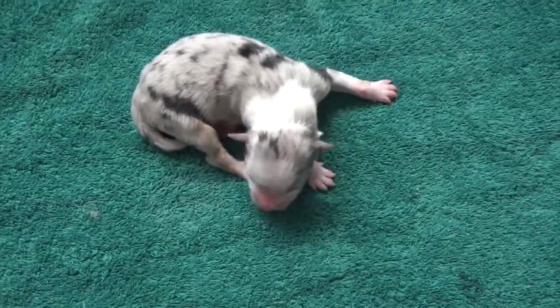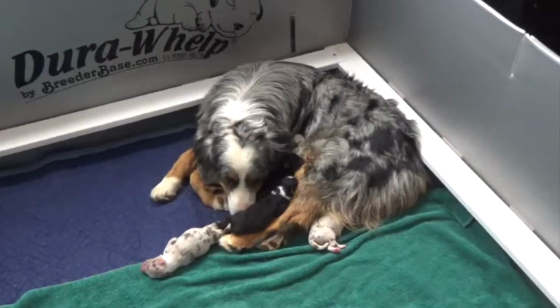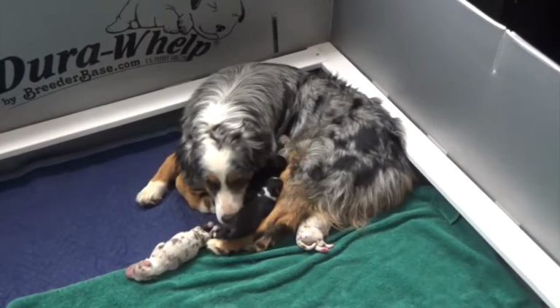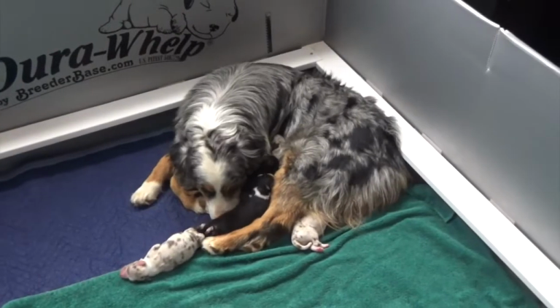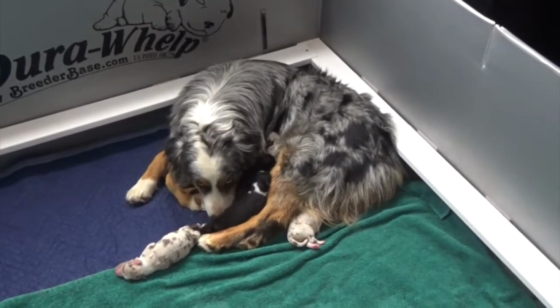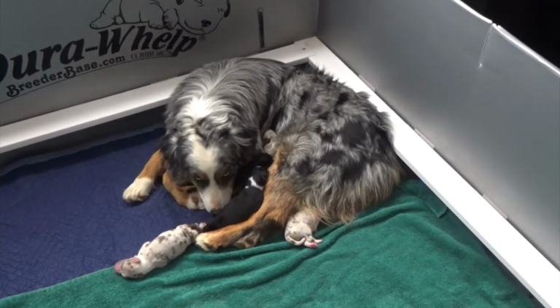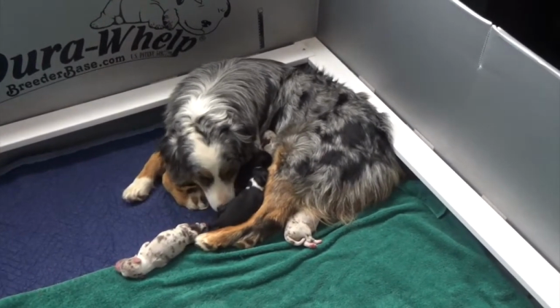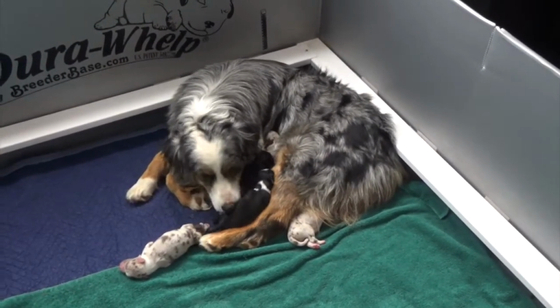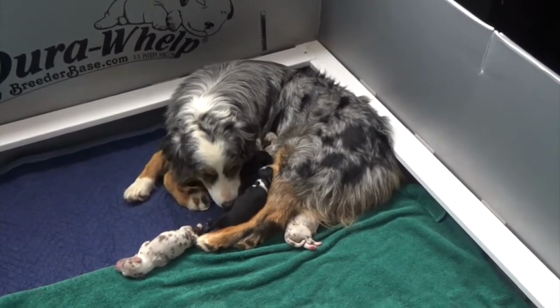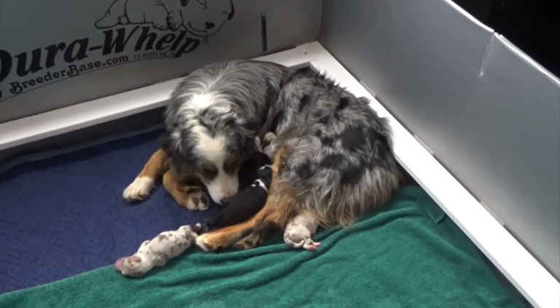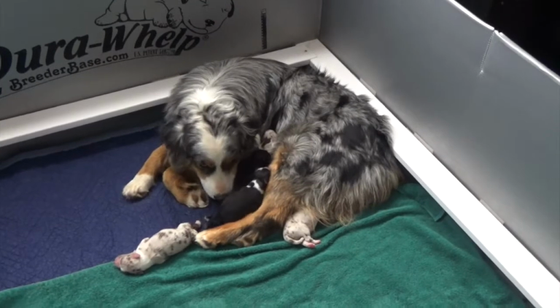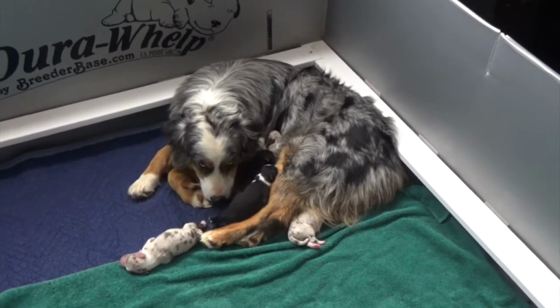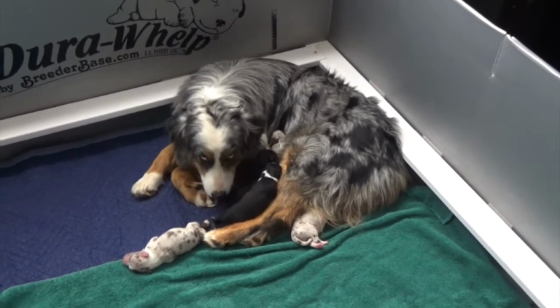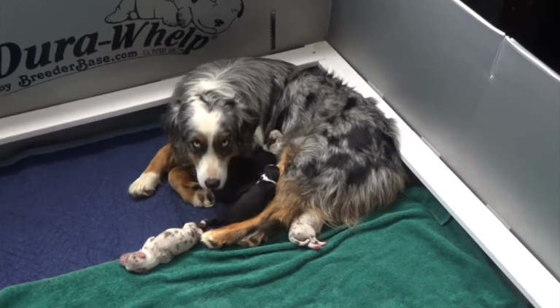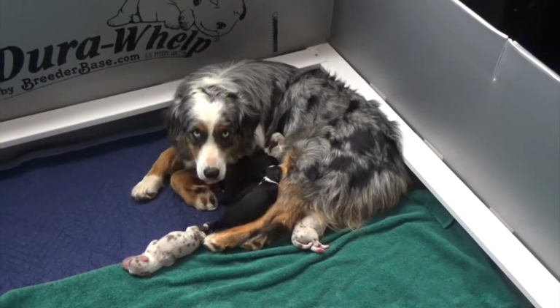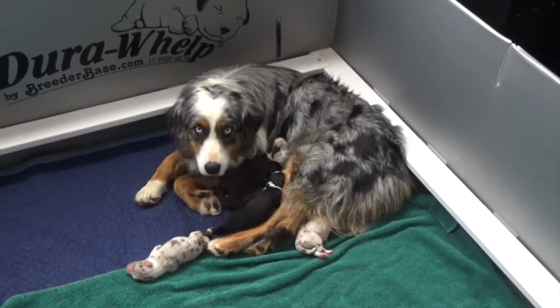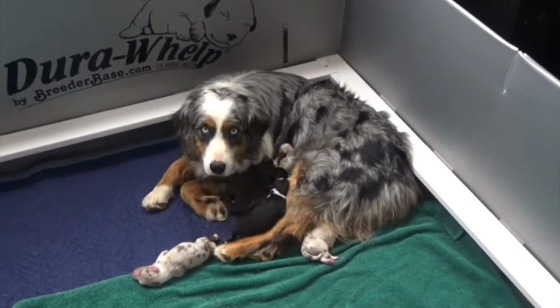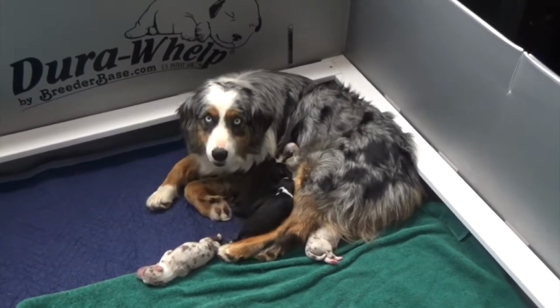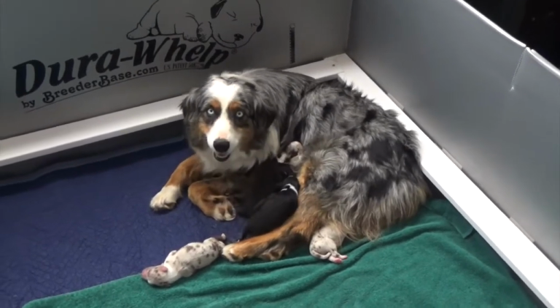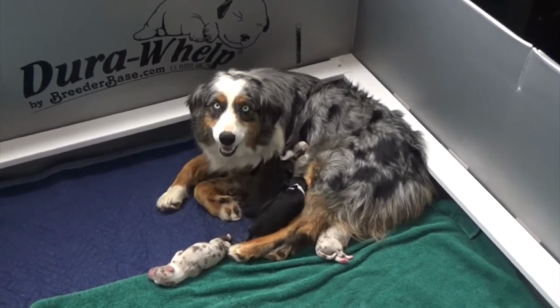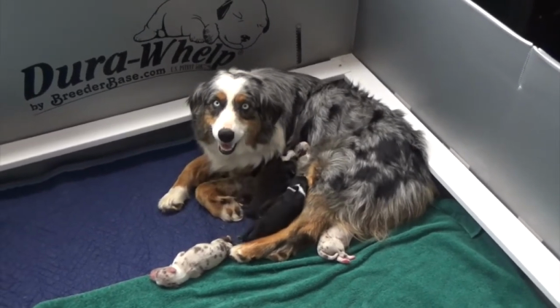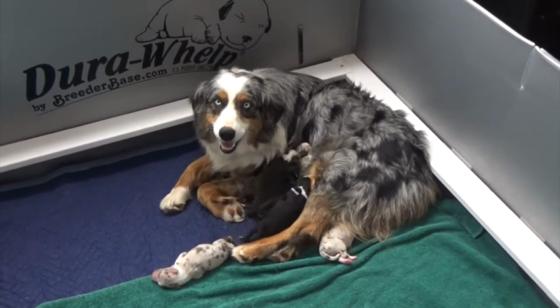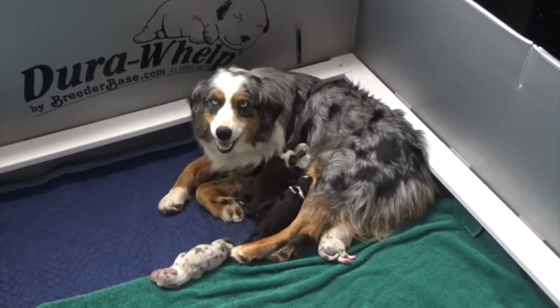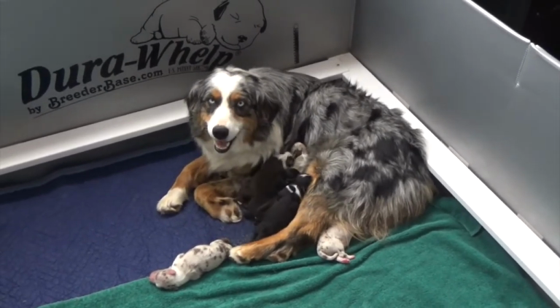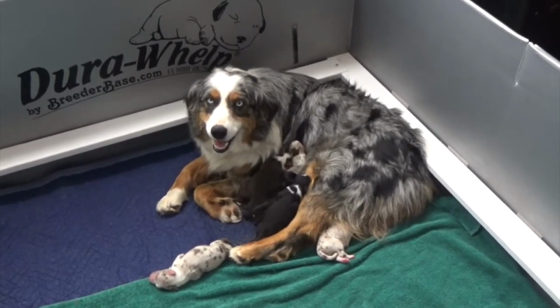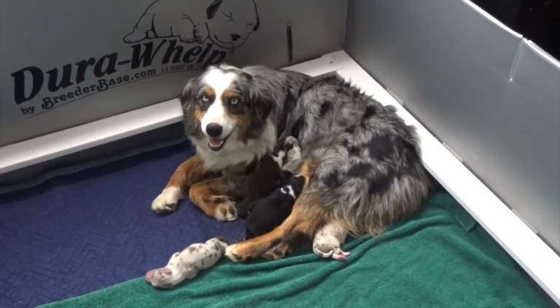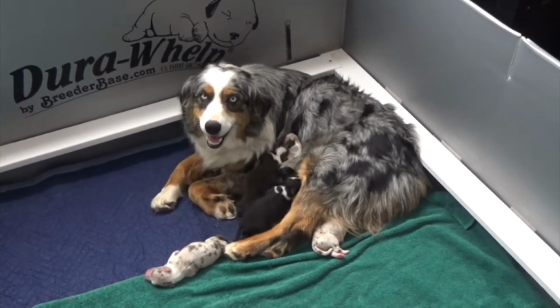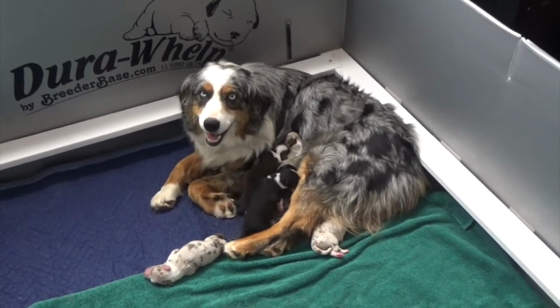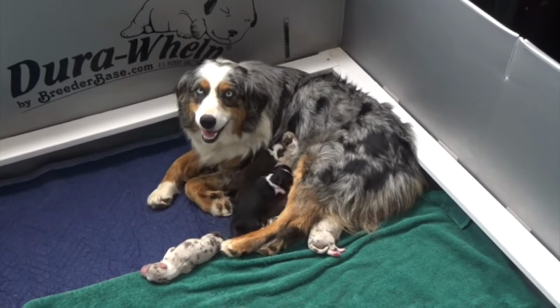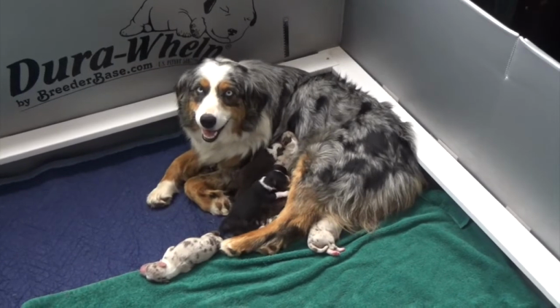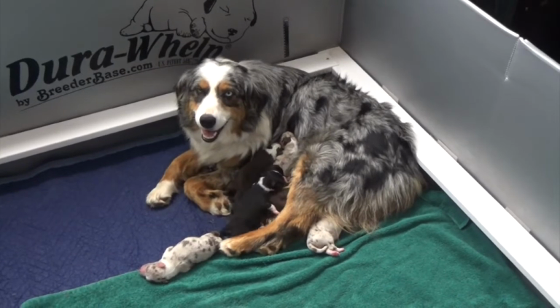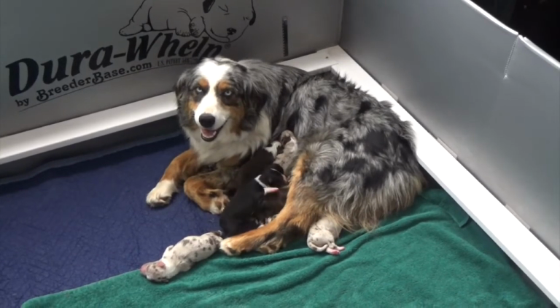And there's Haze with her ten puppies. You did a good job — yes, you did. You're my beautiful girl.